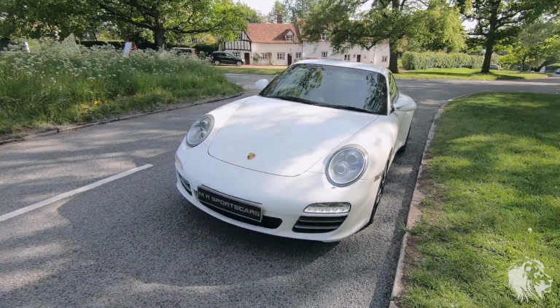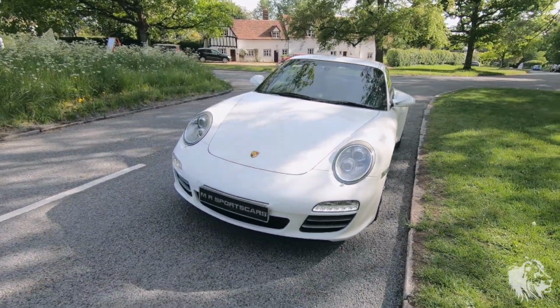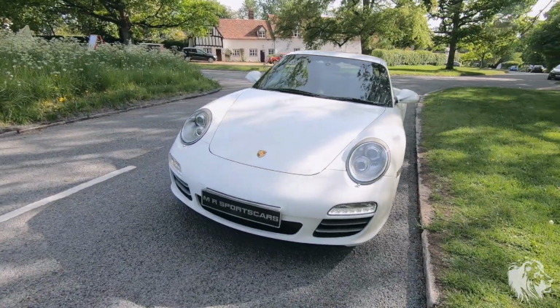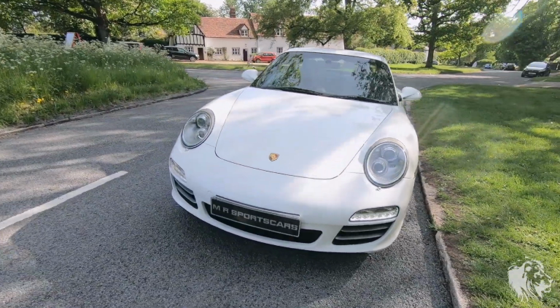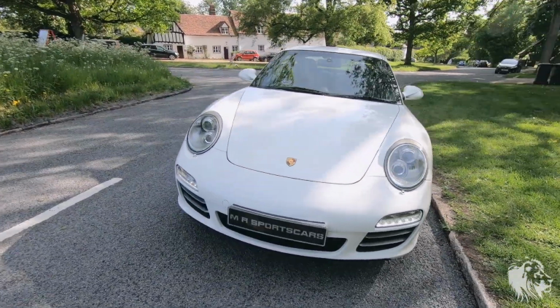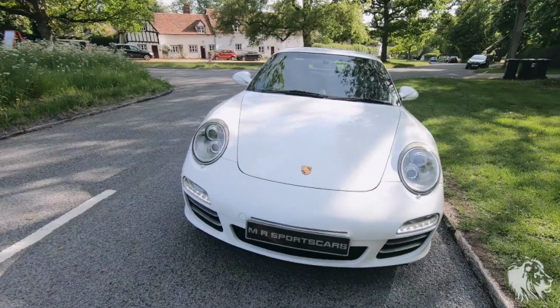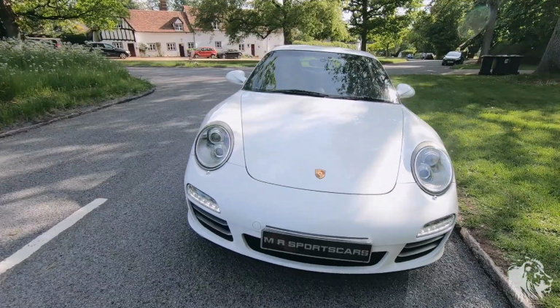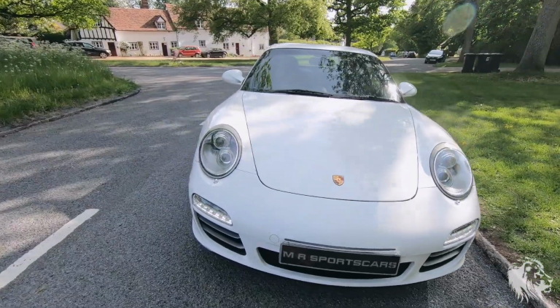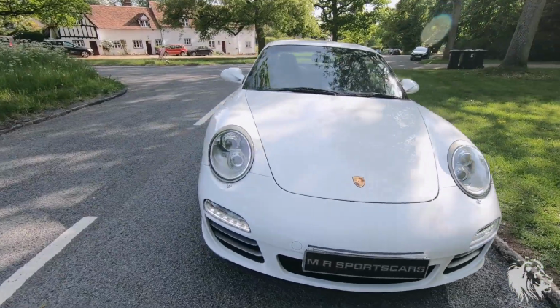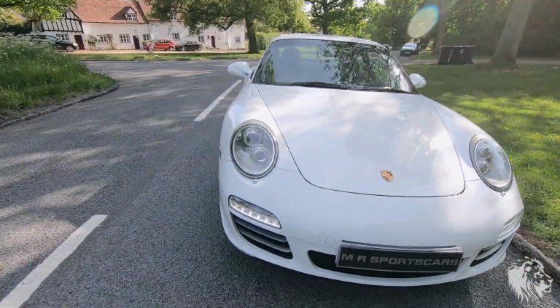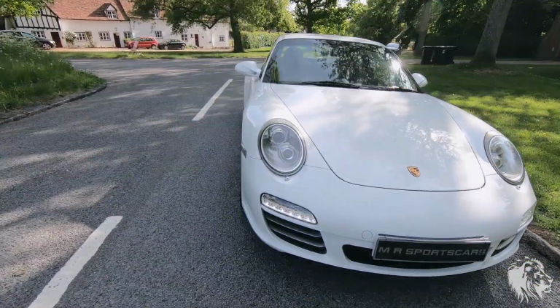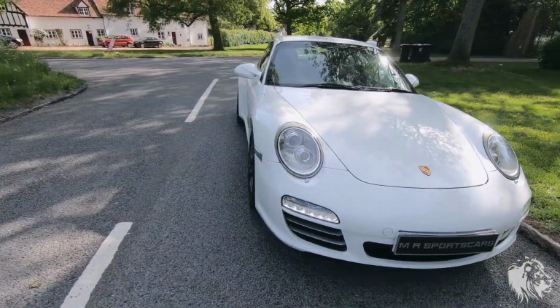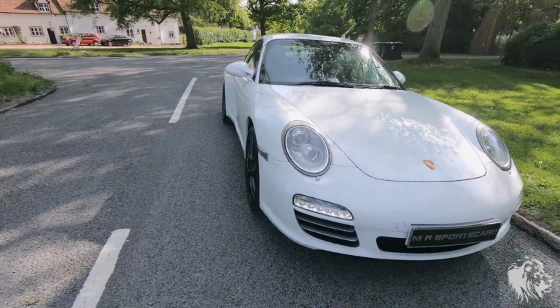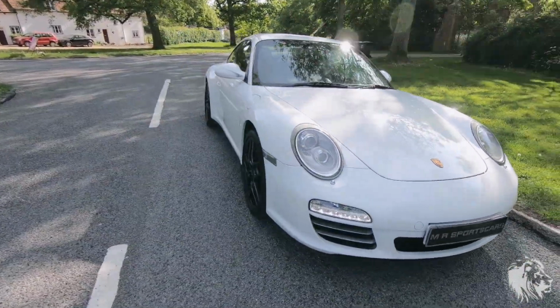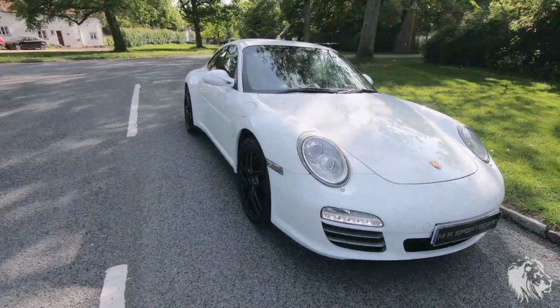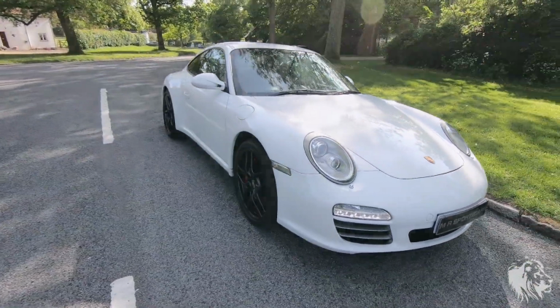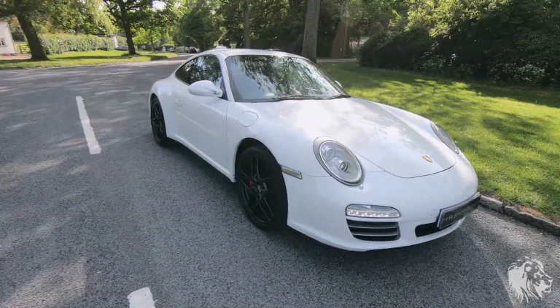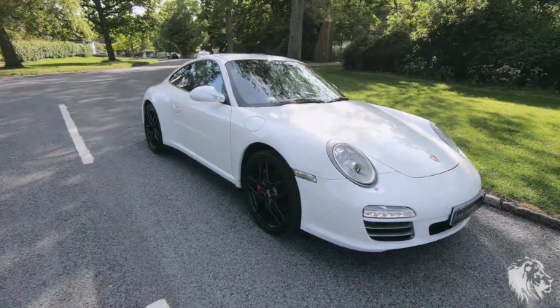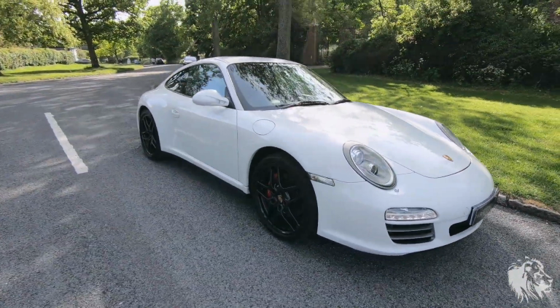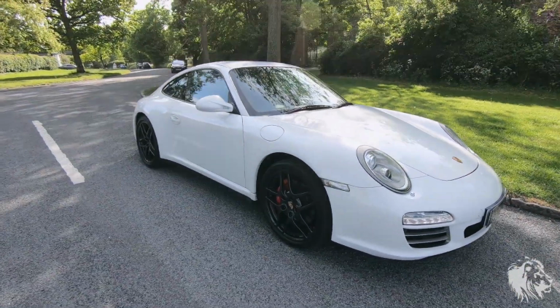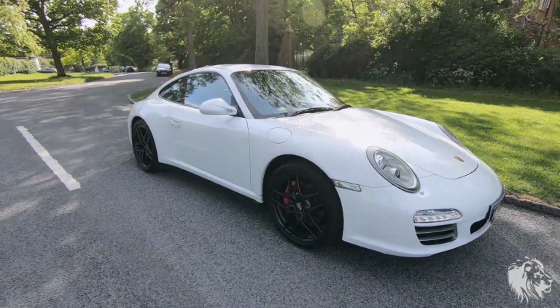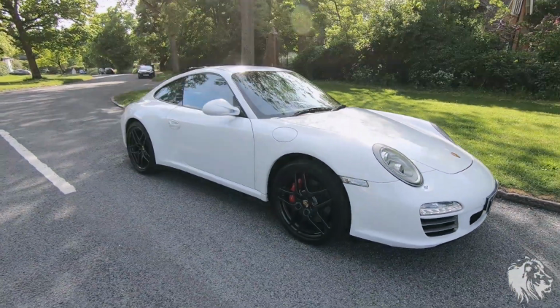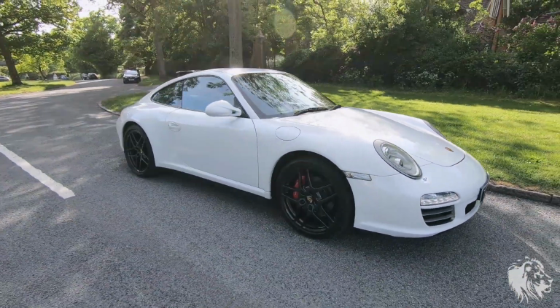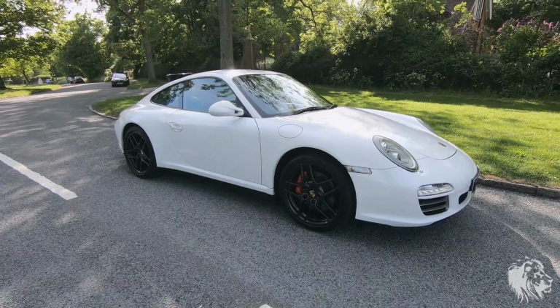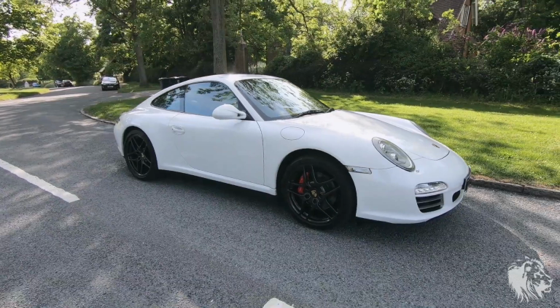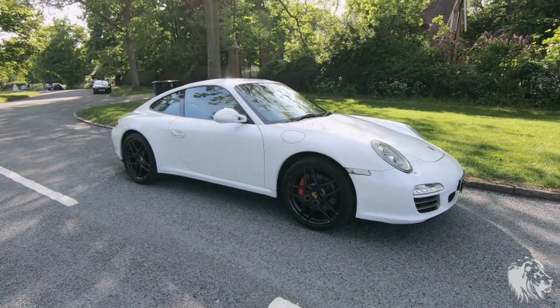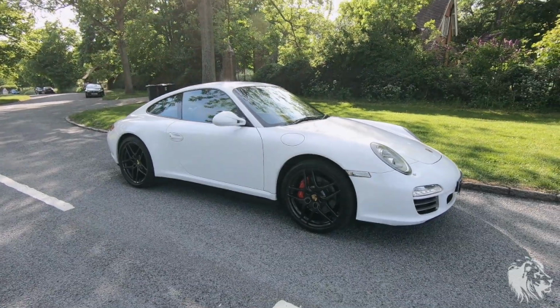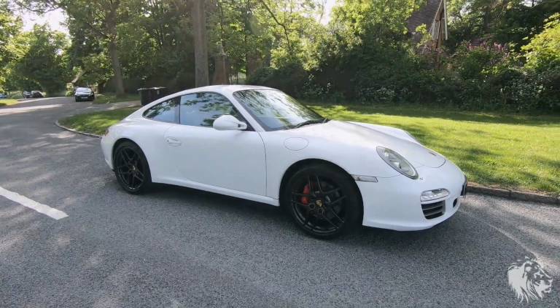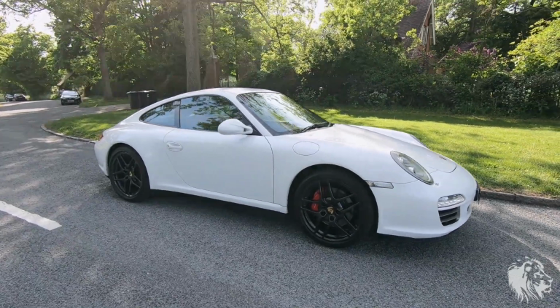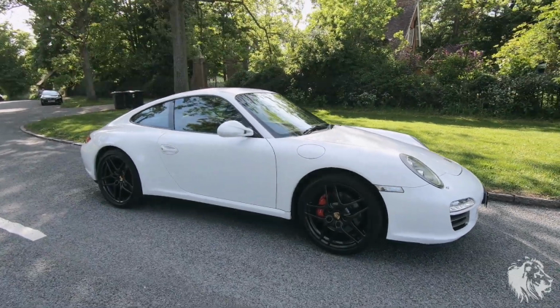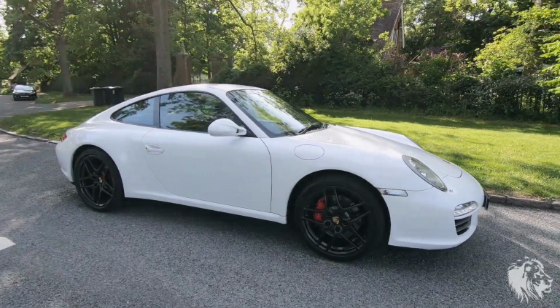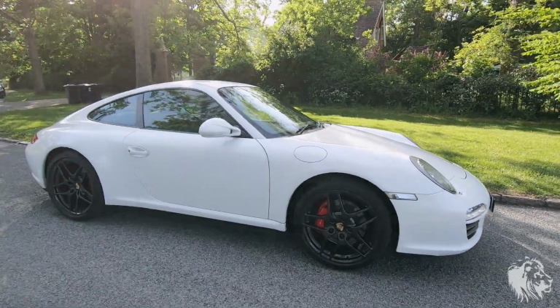This is a 2010 in stunning Carrera white, named after the Carrara mountains in Italy, not Carrara as some people think.